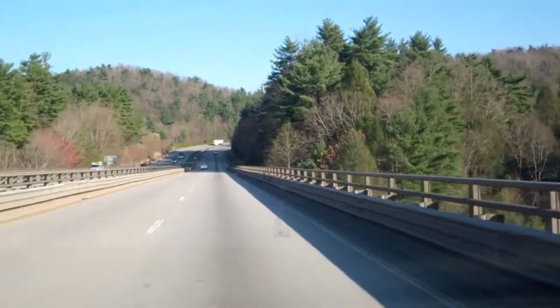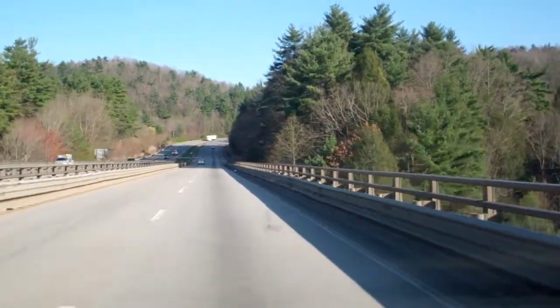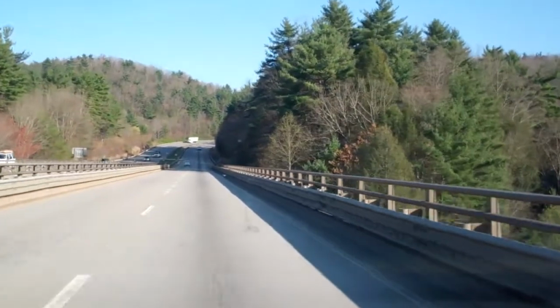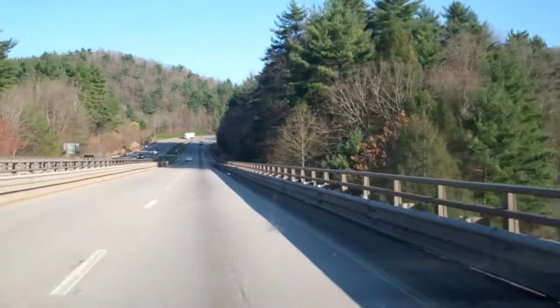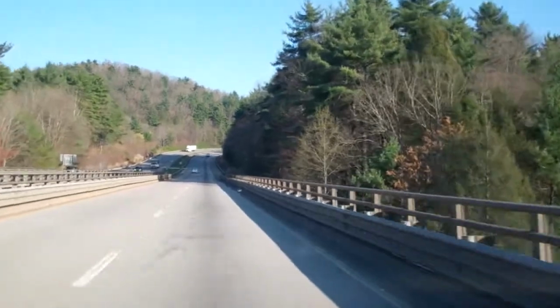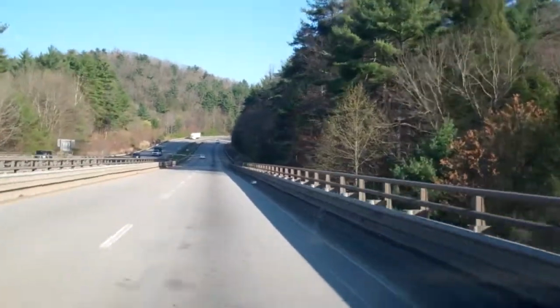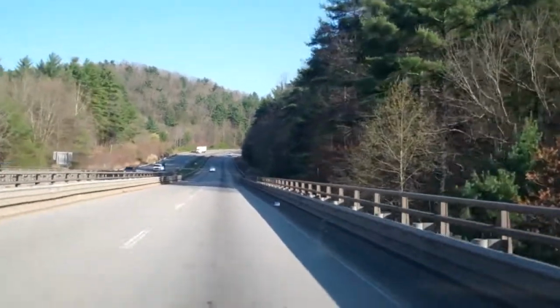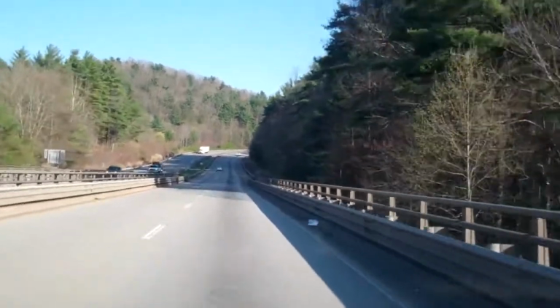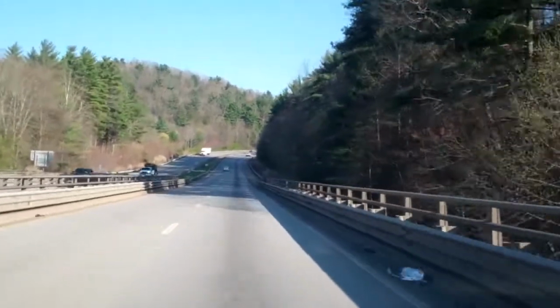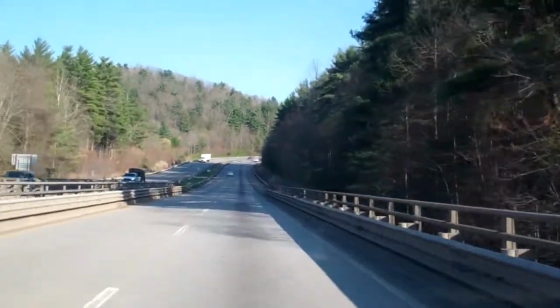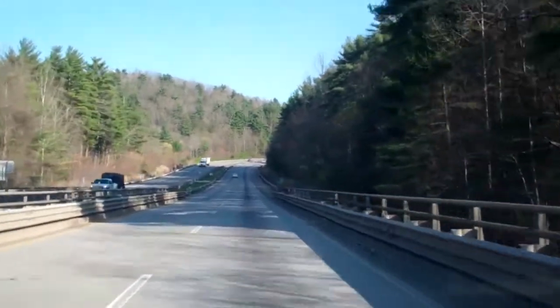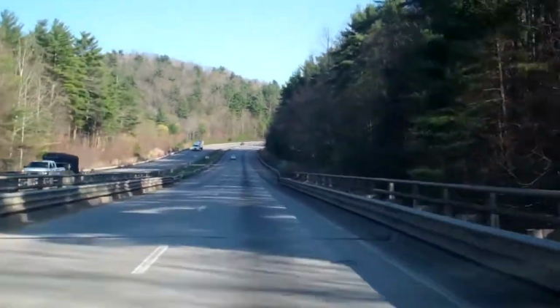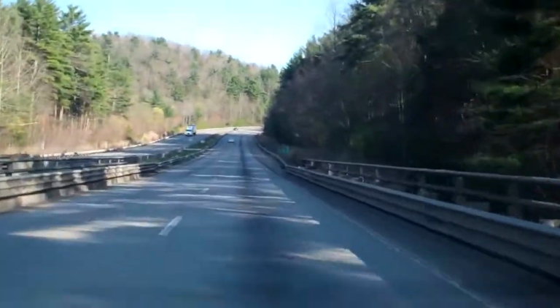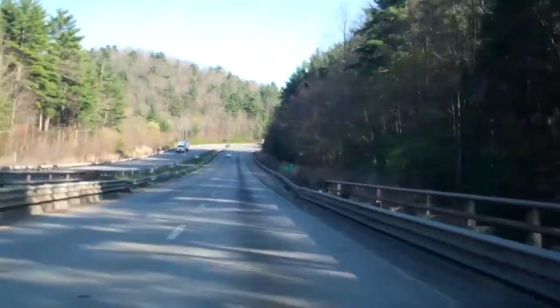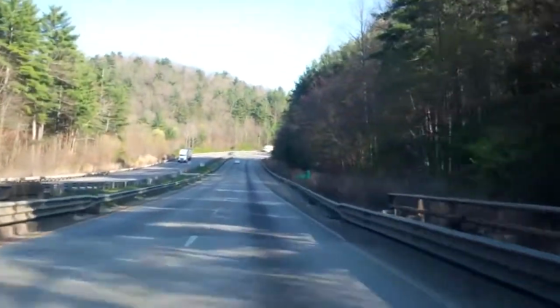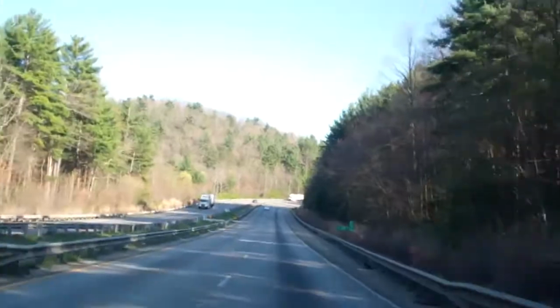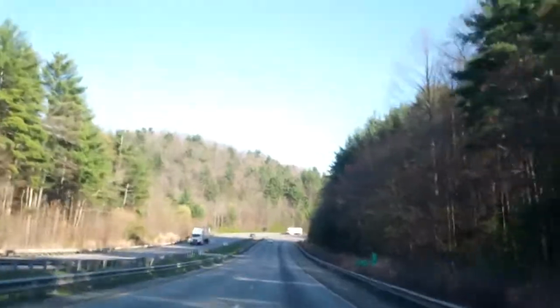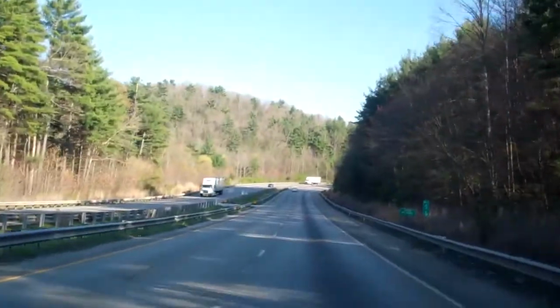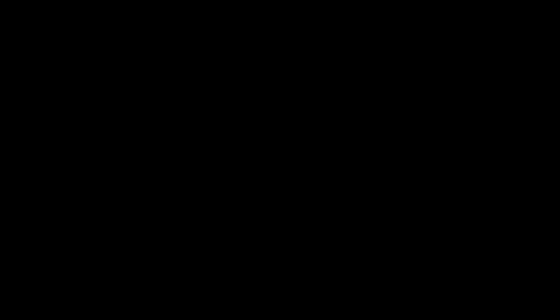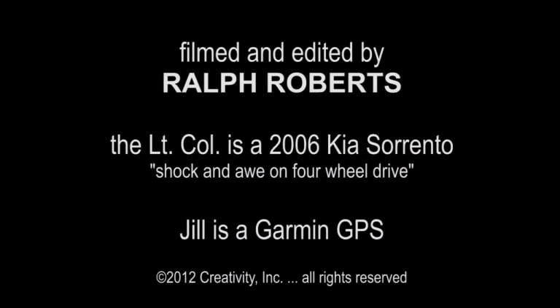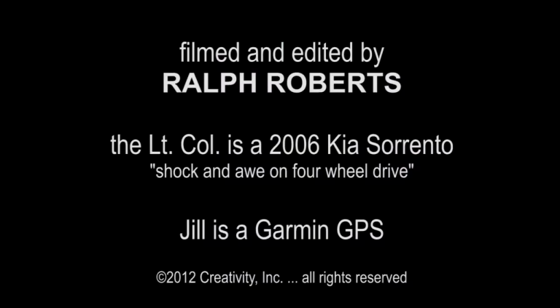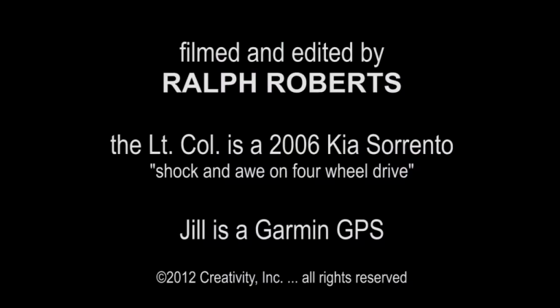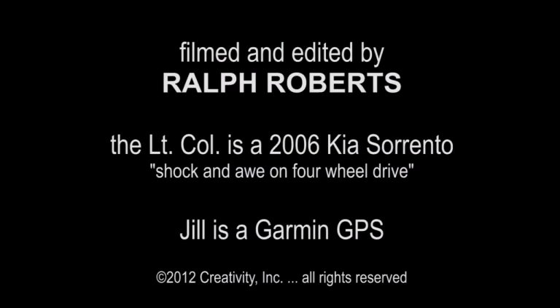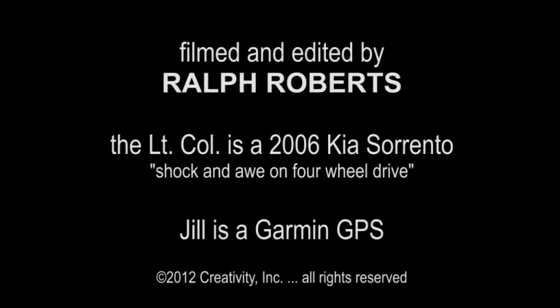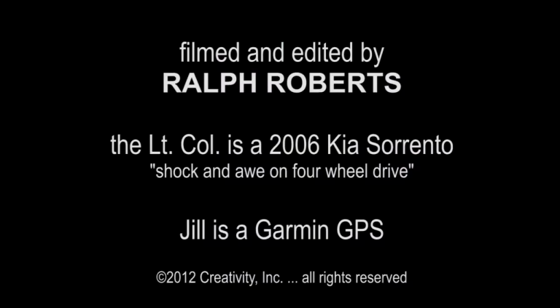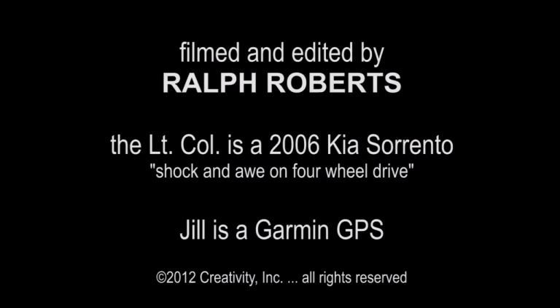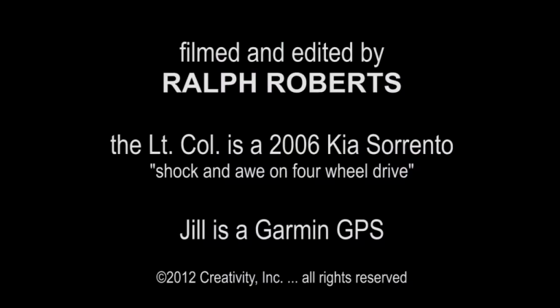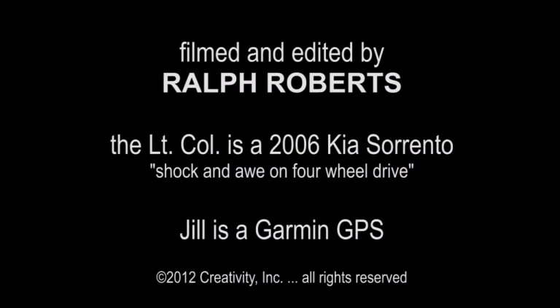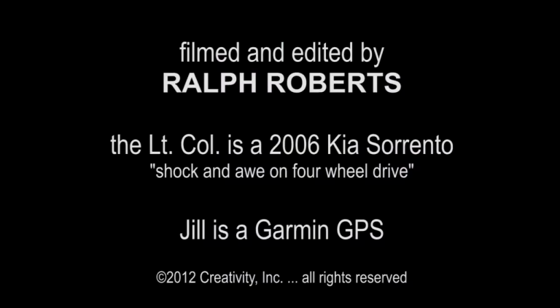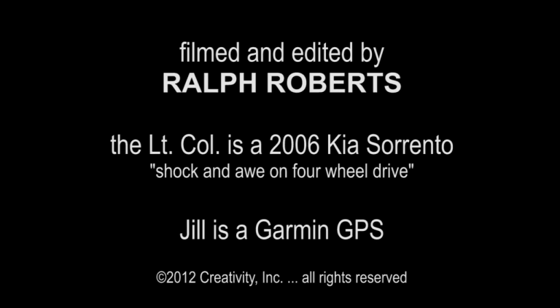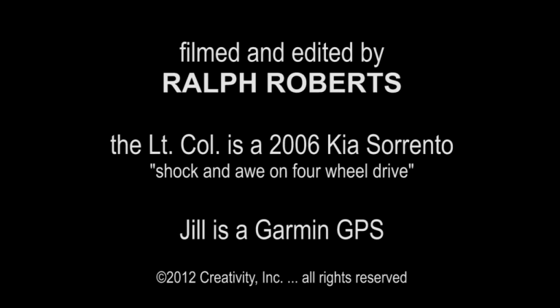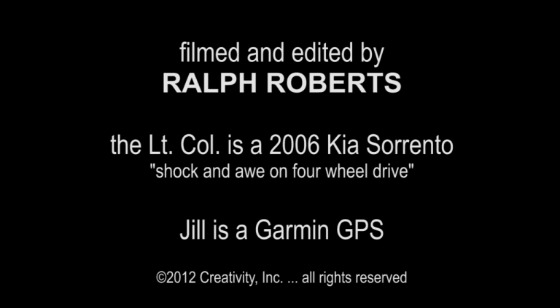I hope you've enjoyed the trip, enjoyed the scenery, and will join me on my next trip. This is Rapid Ralph and the Lieutenant Colonel, shock and awe on four-wheel drive. Thank you.